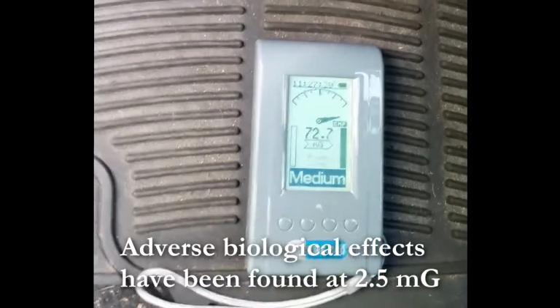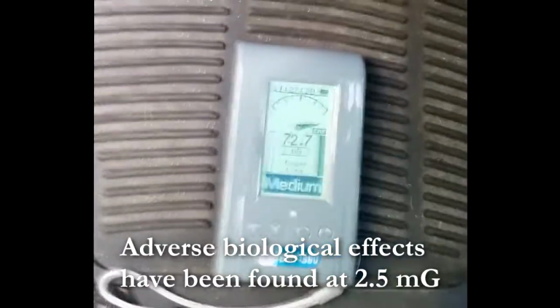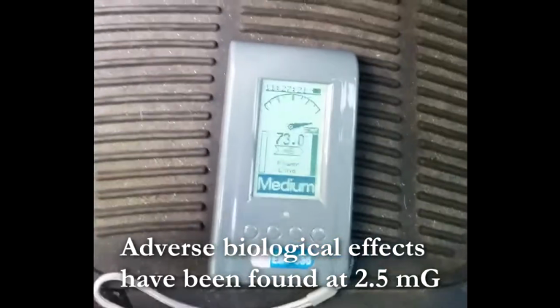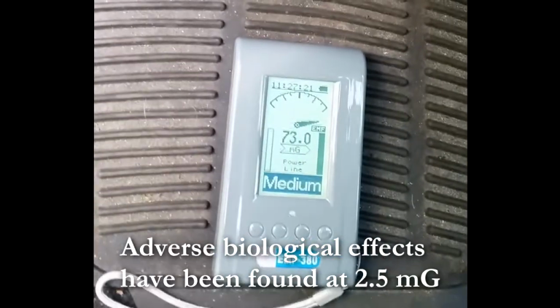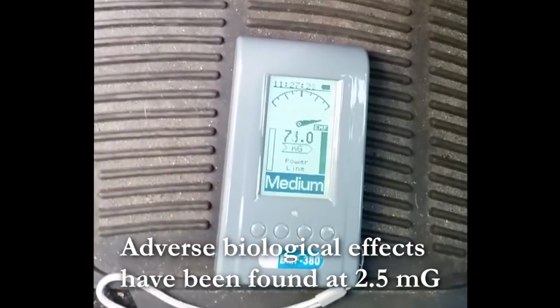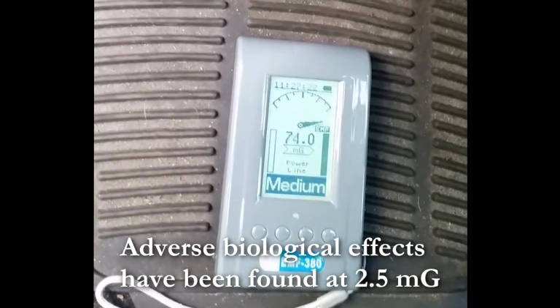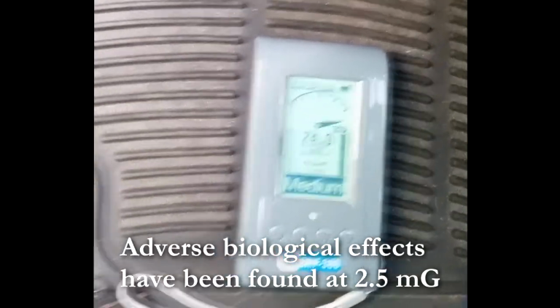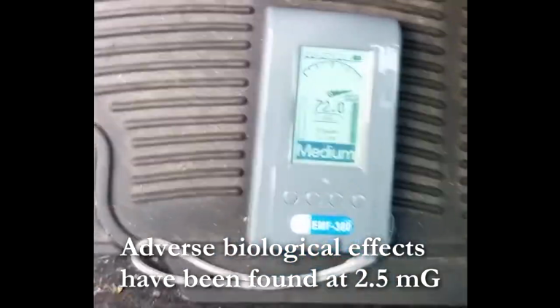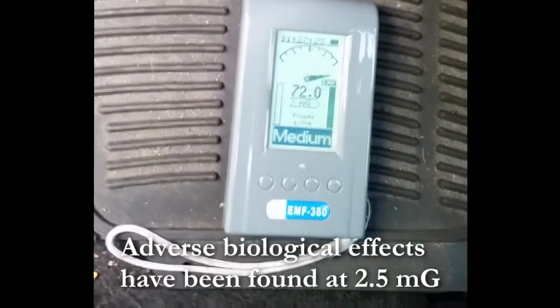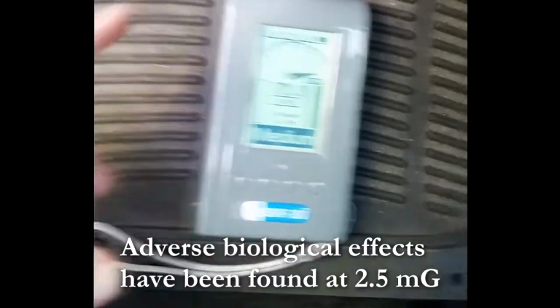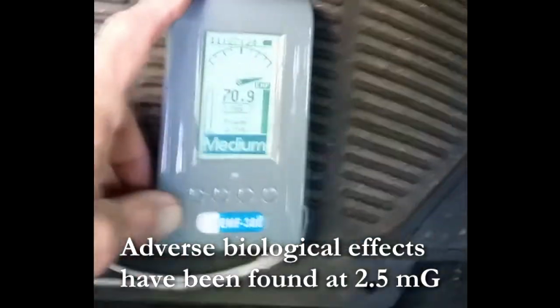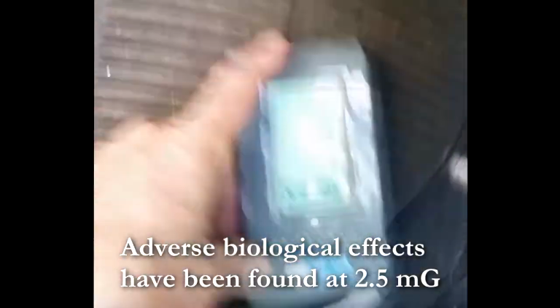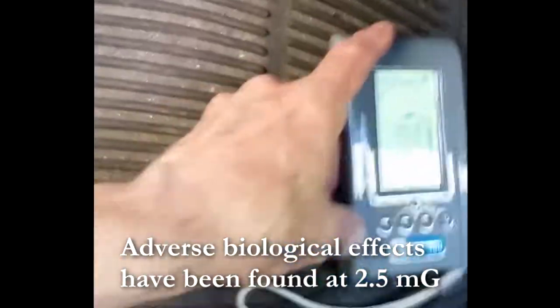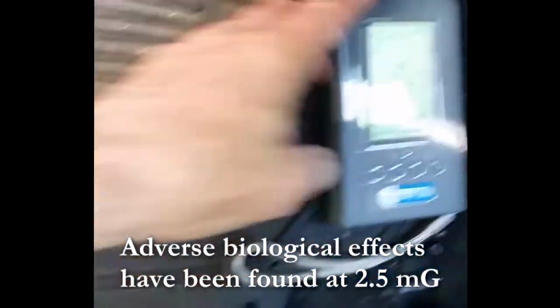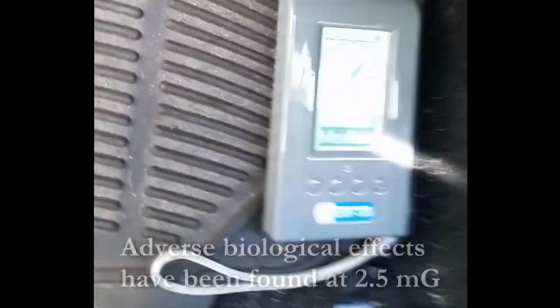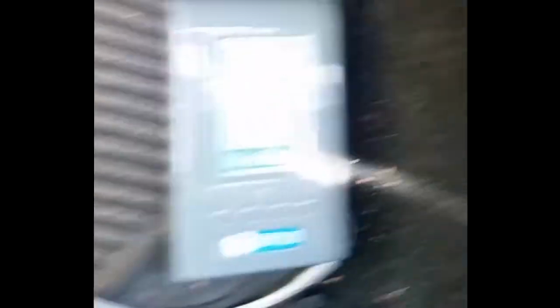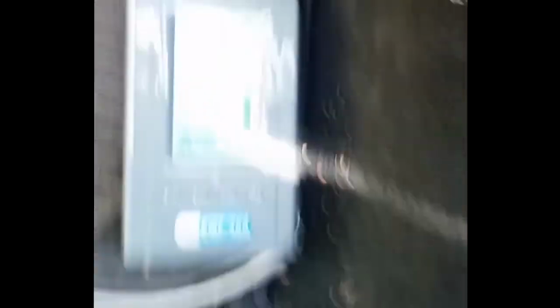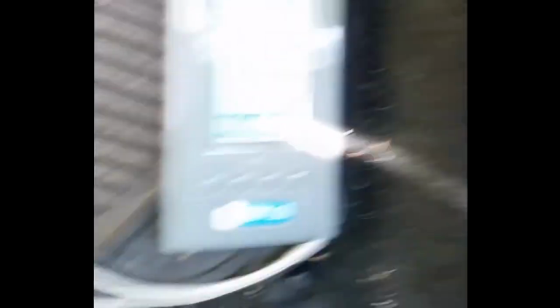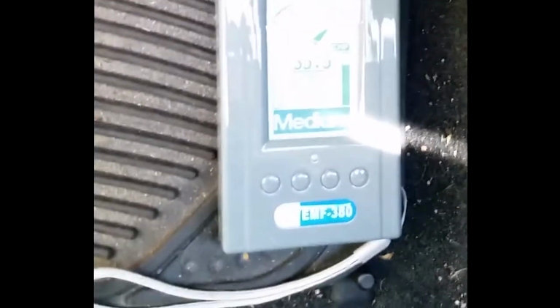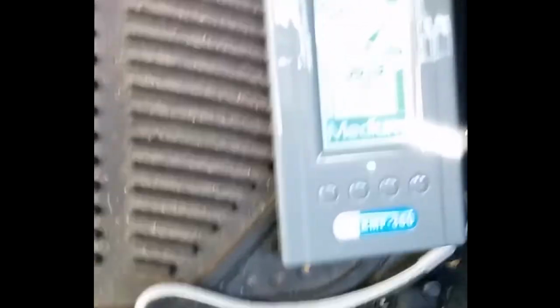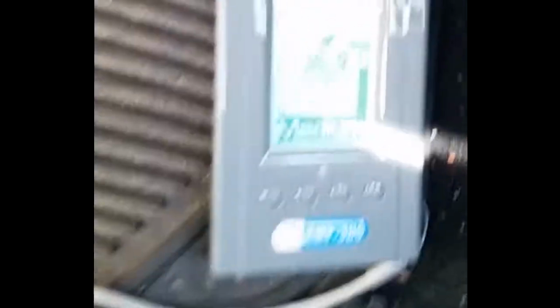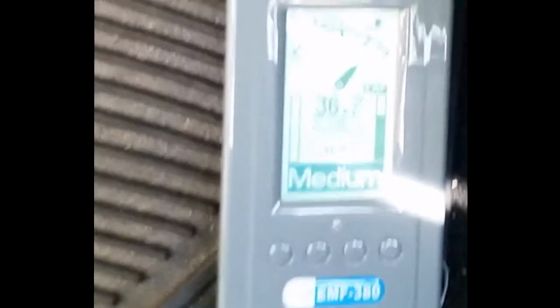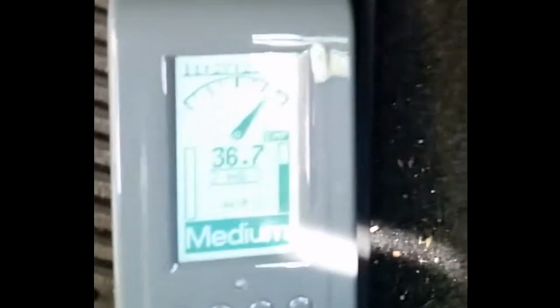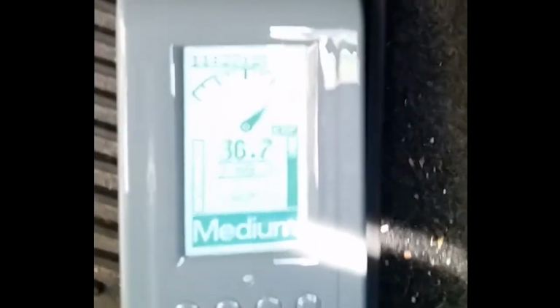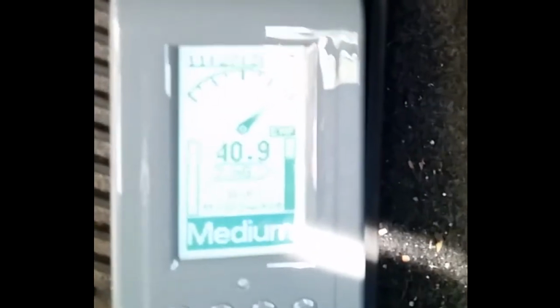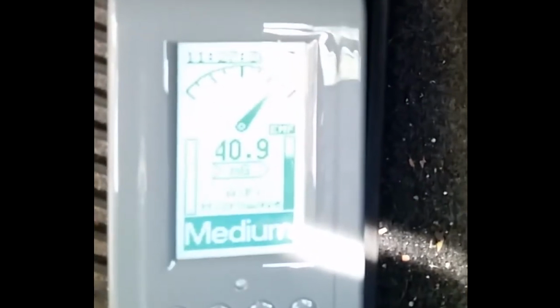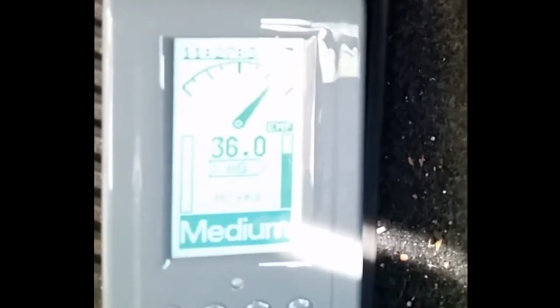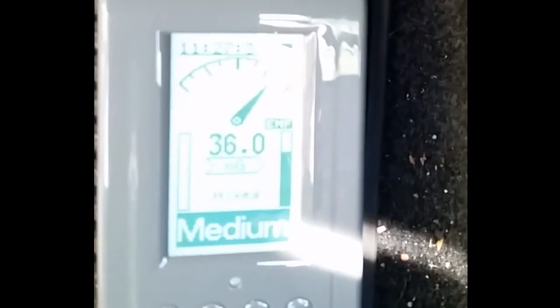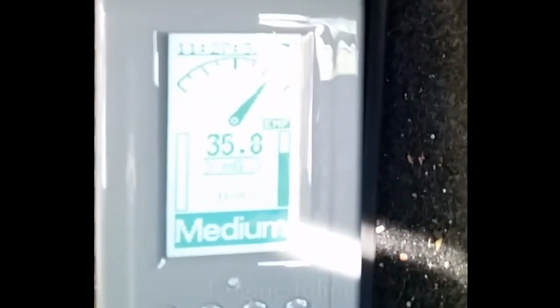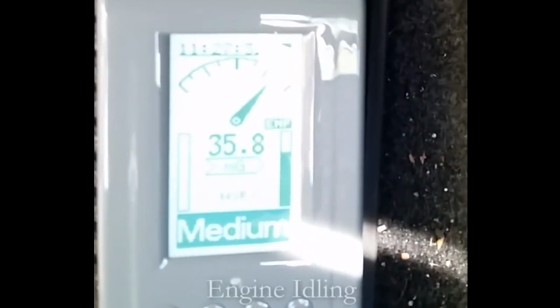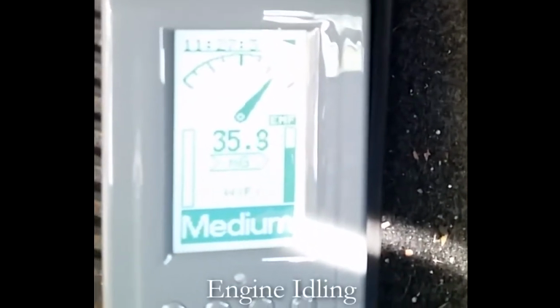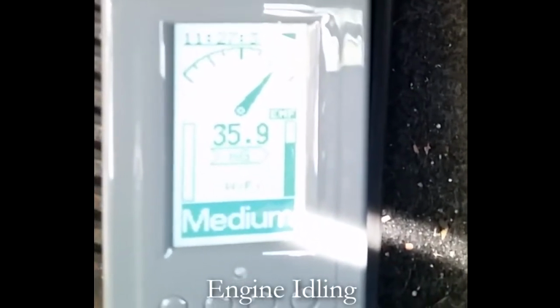Here's 73 milligauss right there at the driver's floor down at your feet. Moving the meter over toward the transmission tunnel, we've got 36, 40, 36, 35 milligauss.